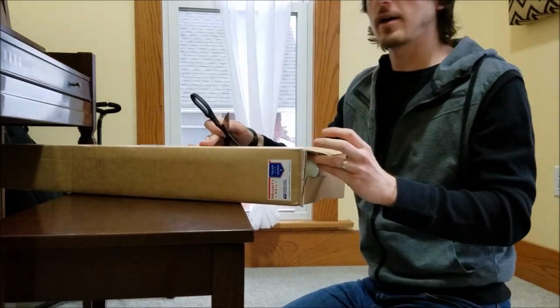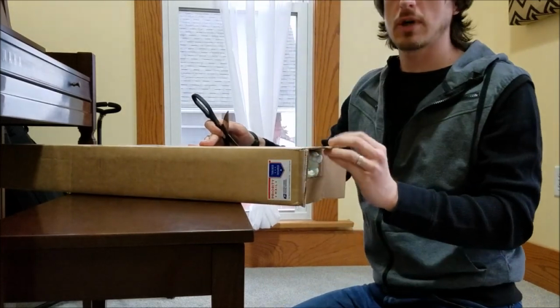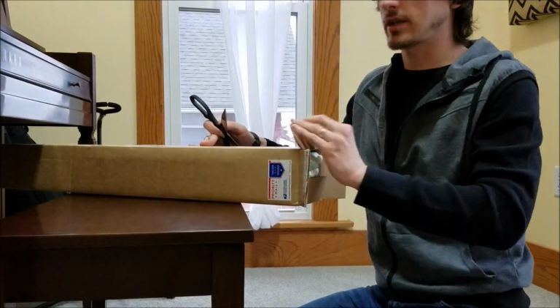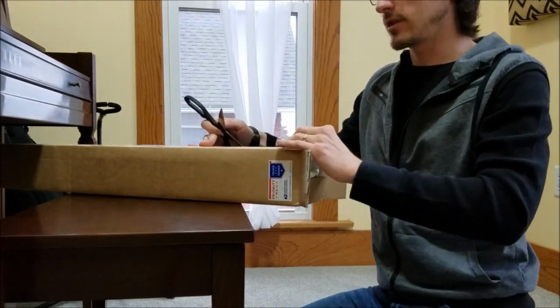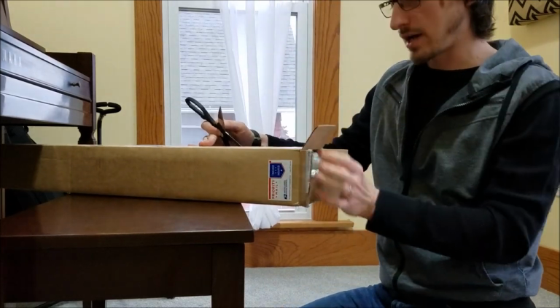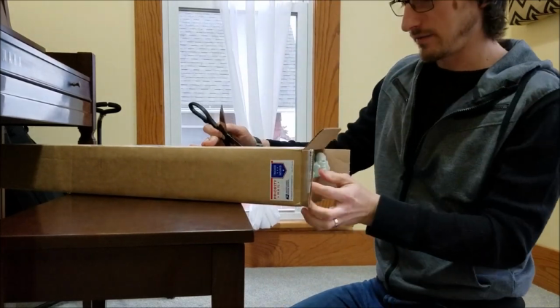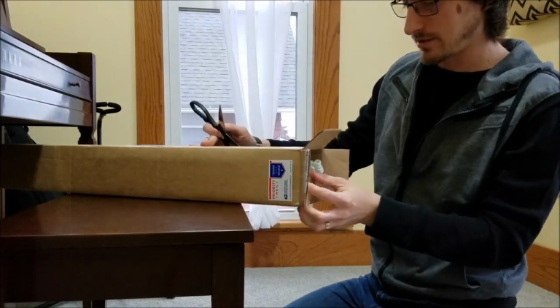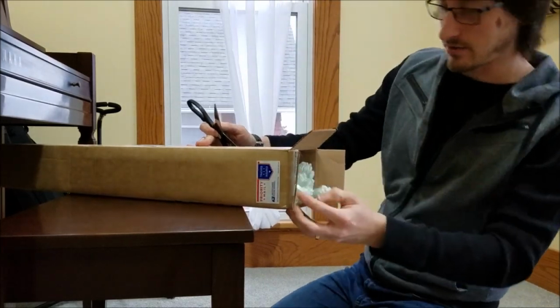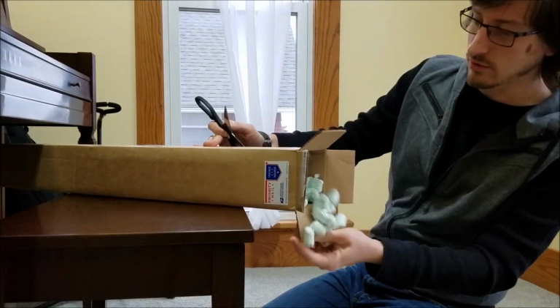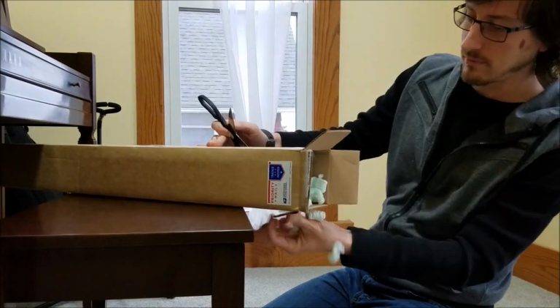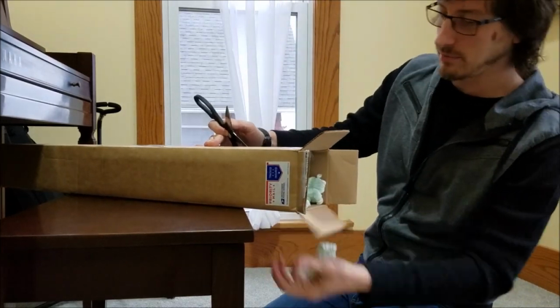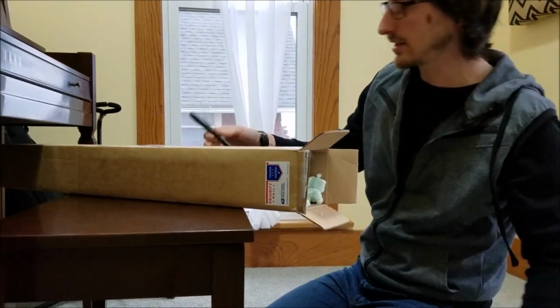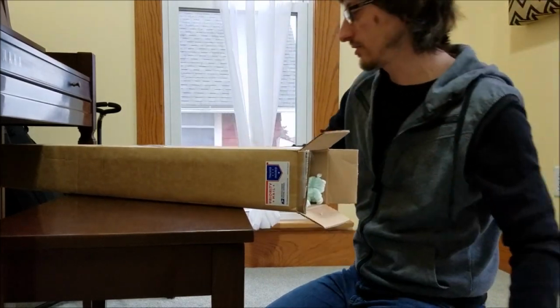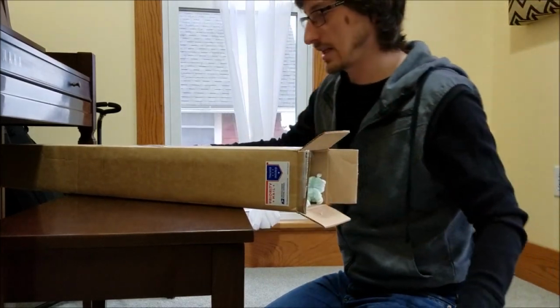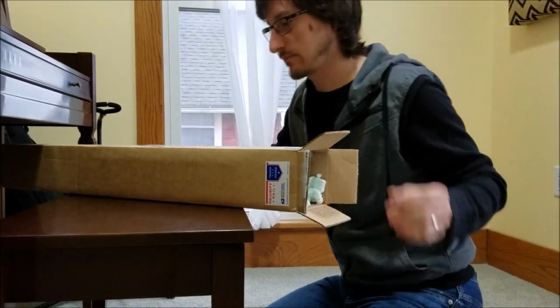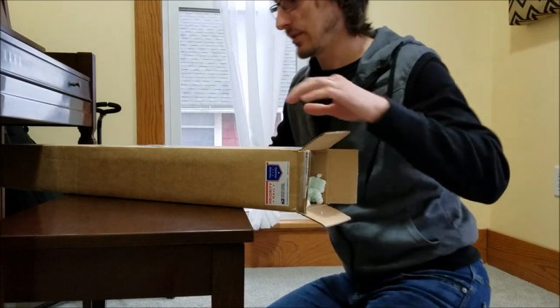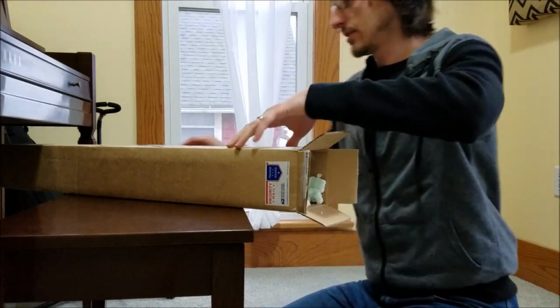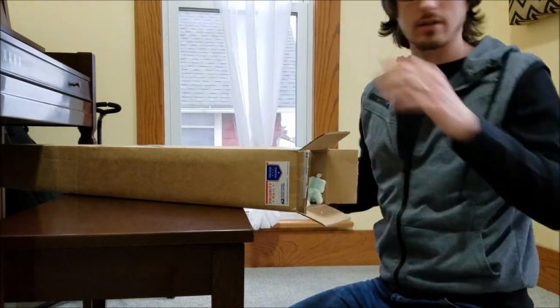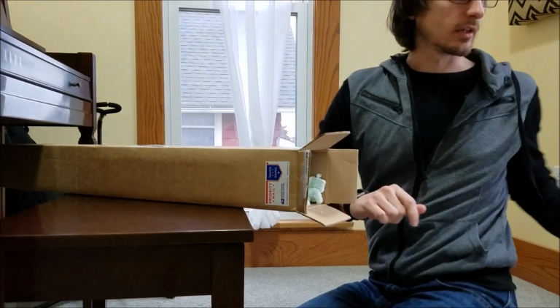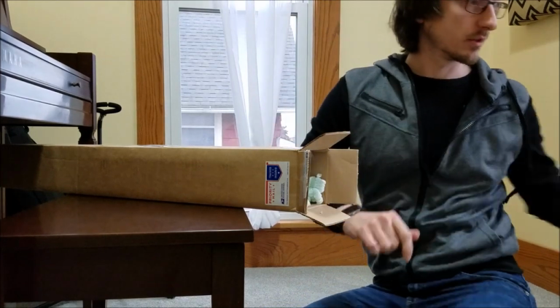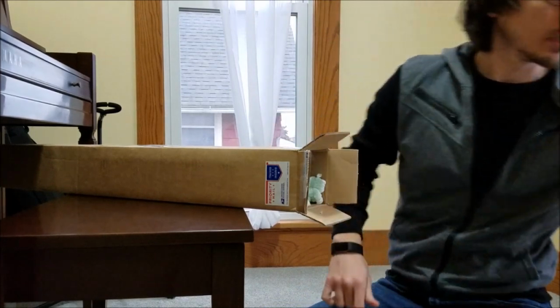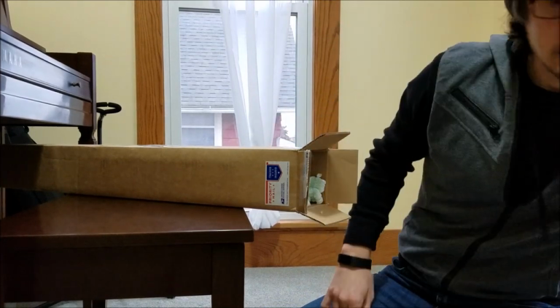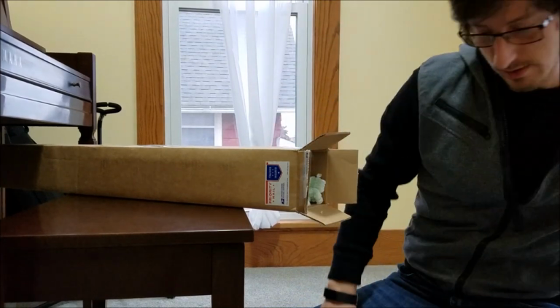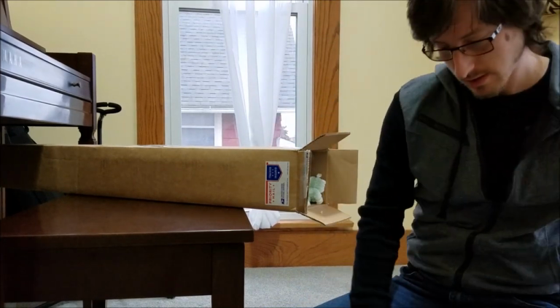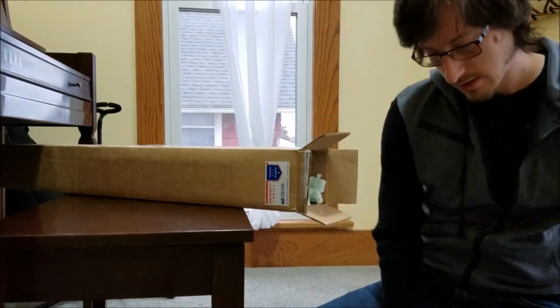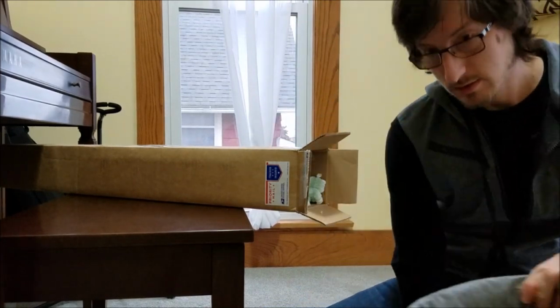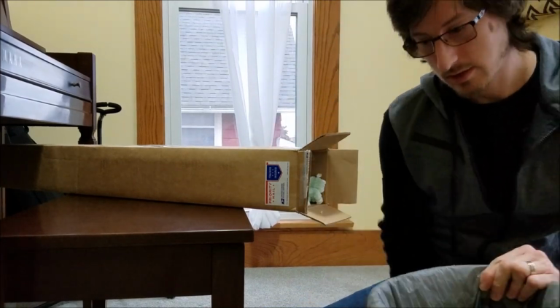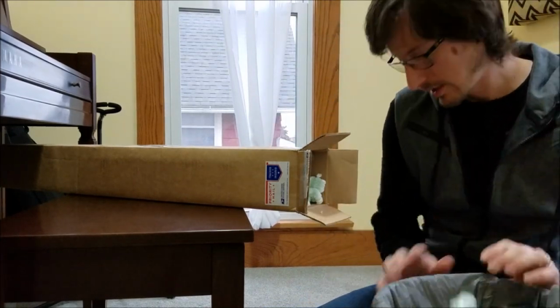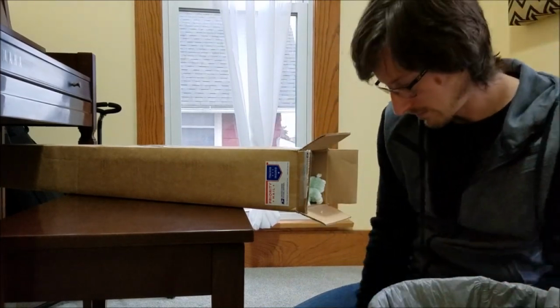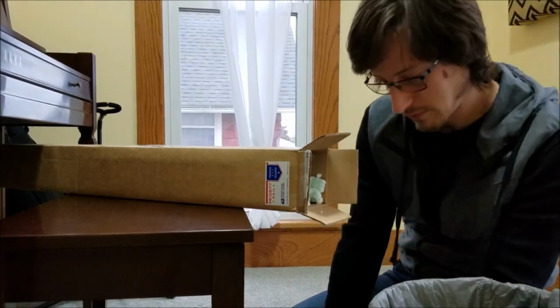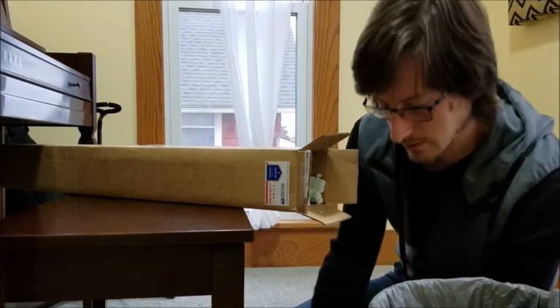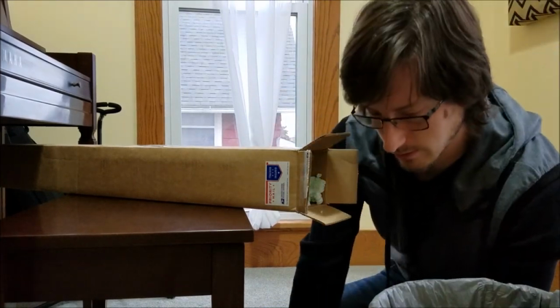I've been watching other unboxing videos, so I was like, oh, peanuts. Let me get a trash can here for the peanuts.